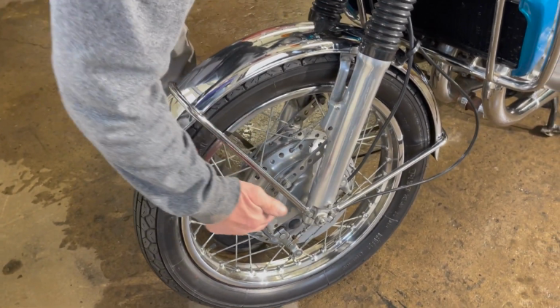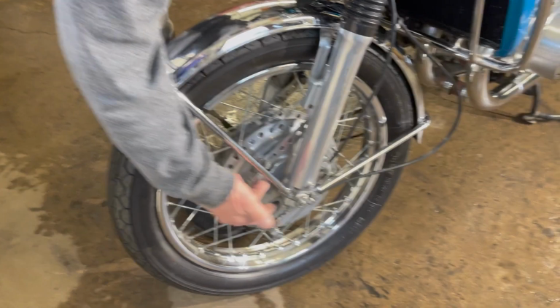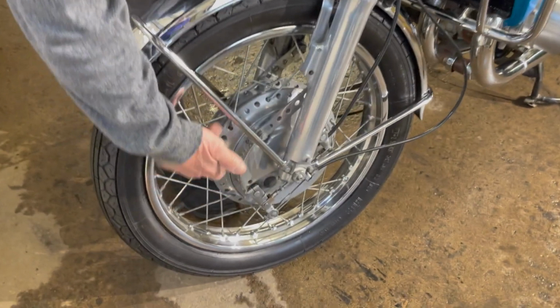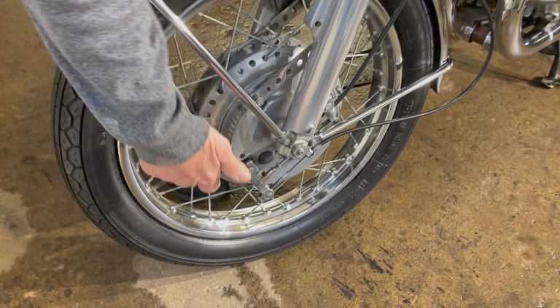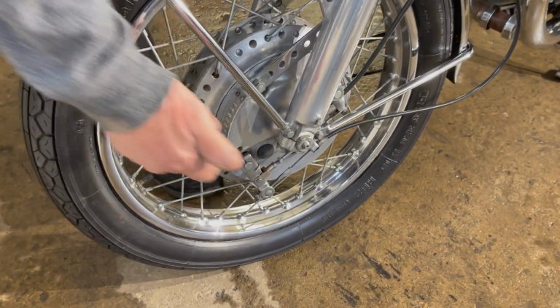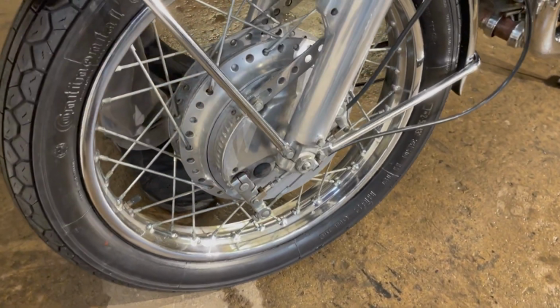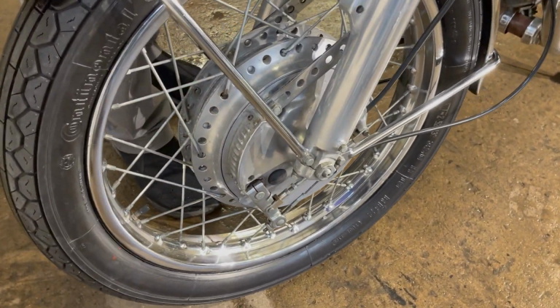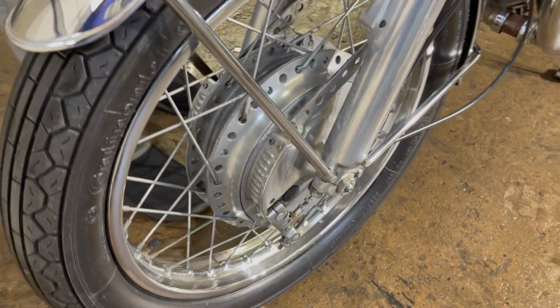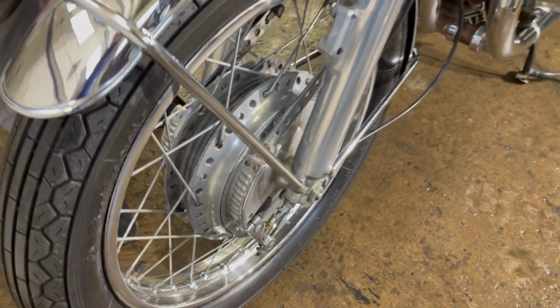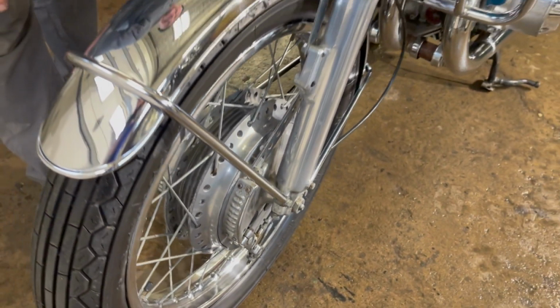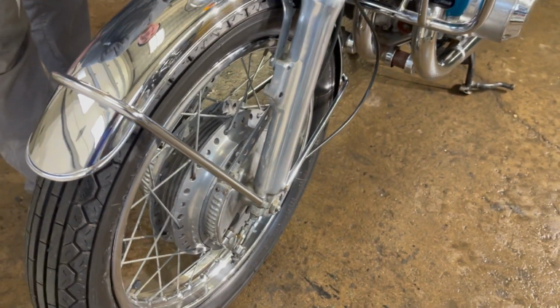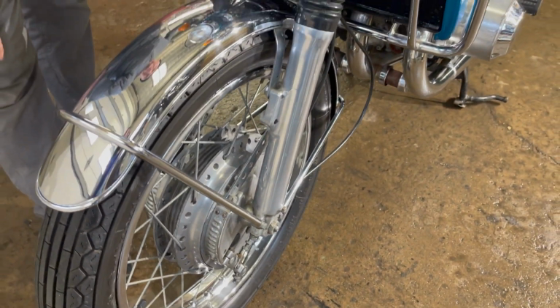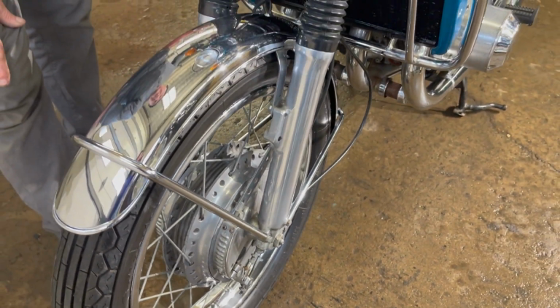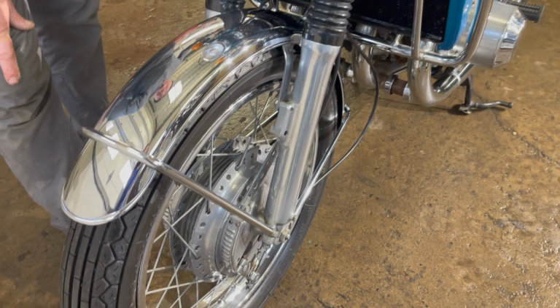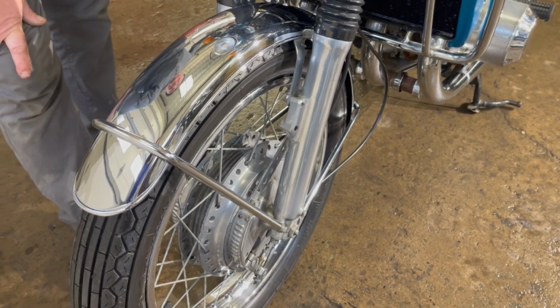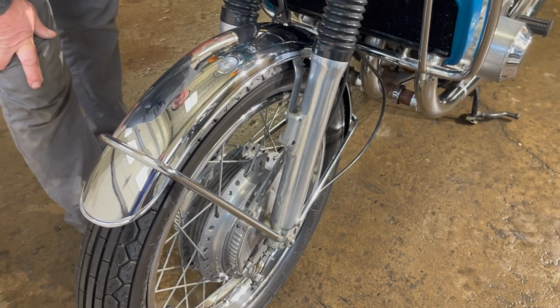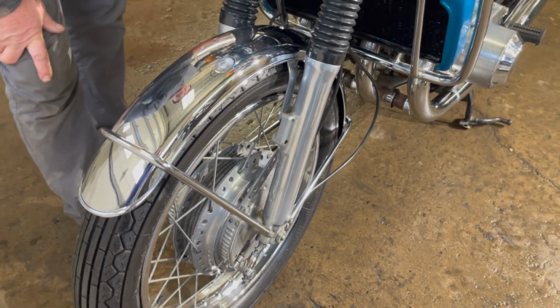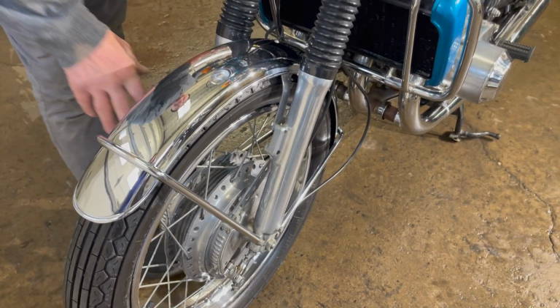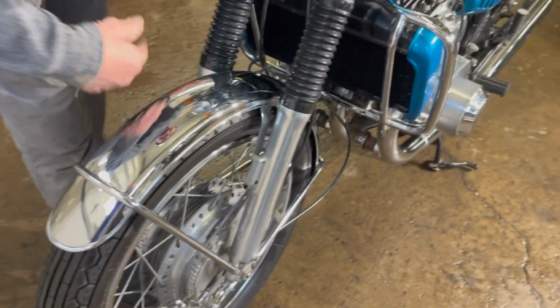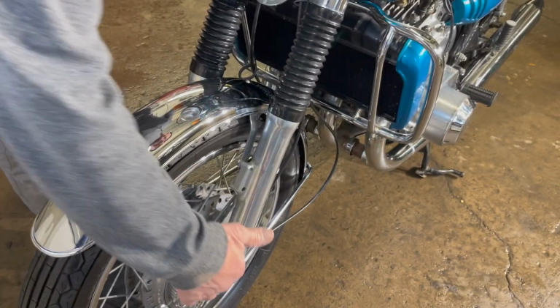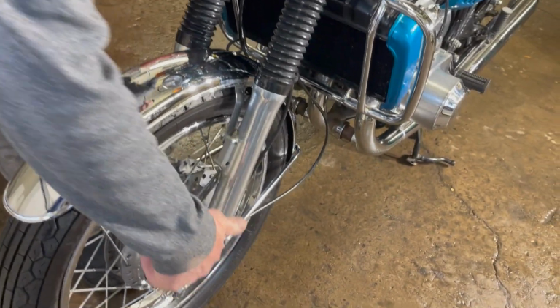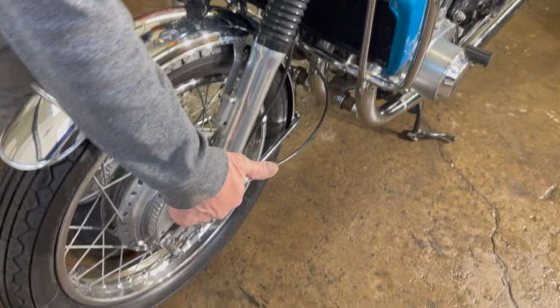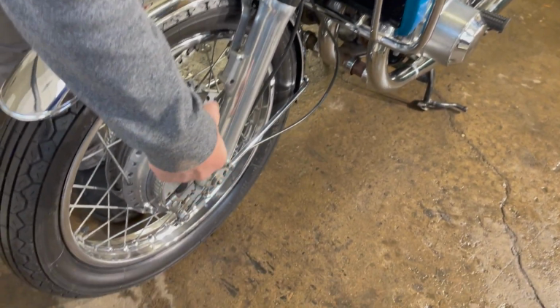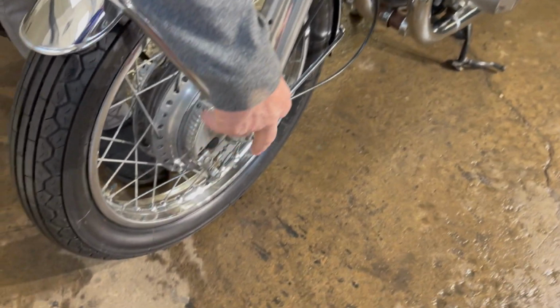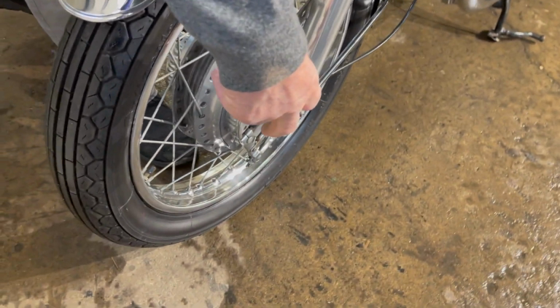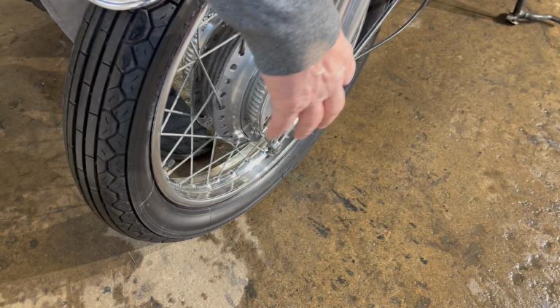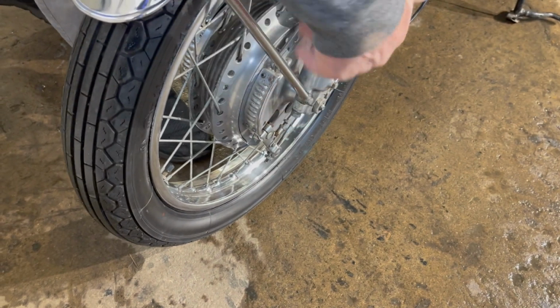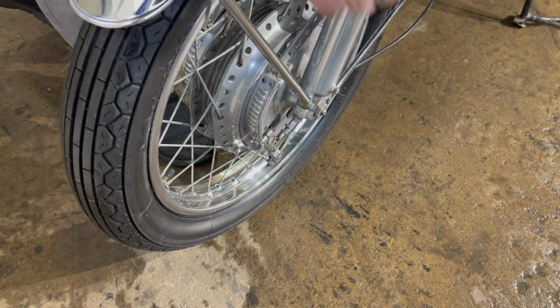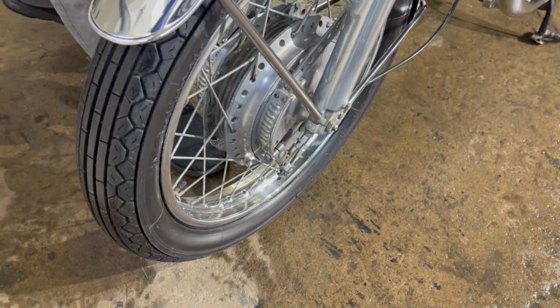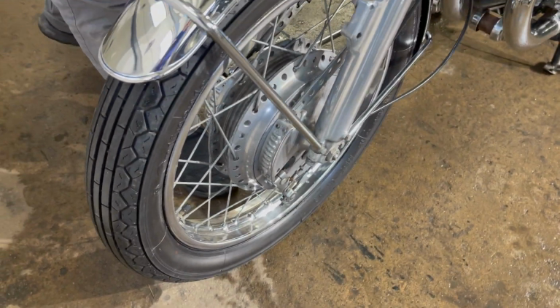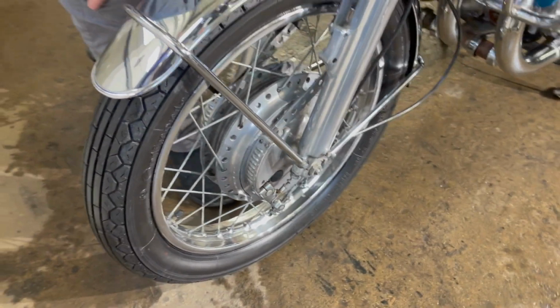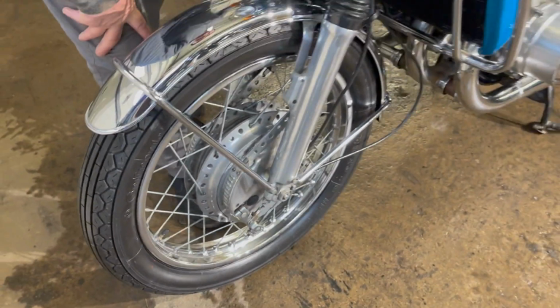Look how nice the aluminum is on the drum. These early ones, the 72s, are drum brake, and it stops nice. We actually did a little bit of work on the front brakes — the mechanical parts were stuck, and we freed all that, and it really works nice.